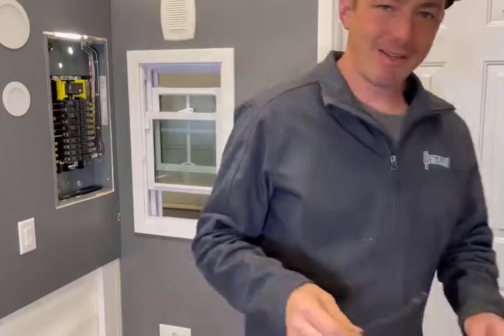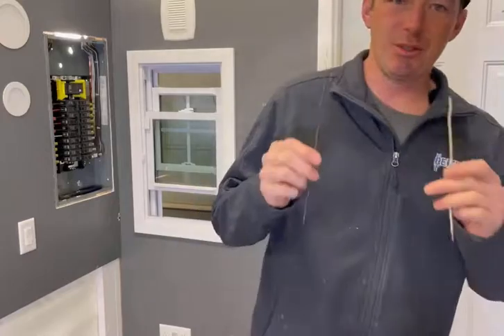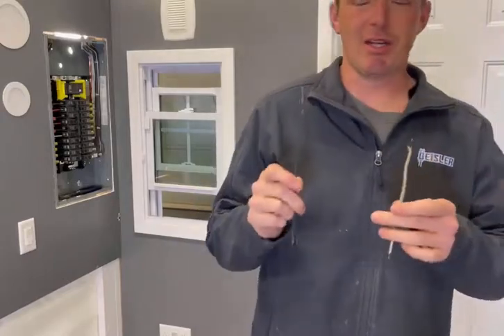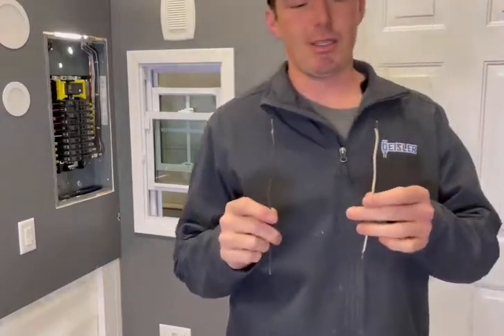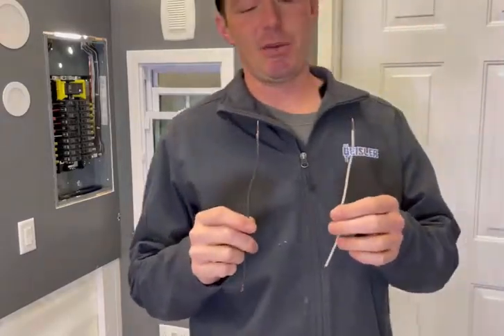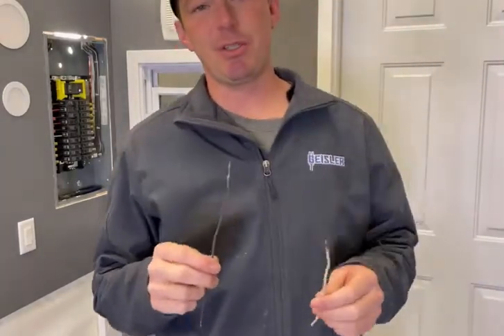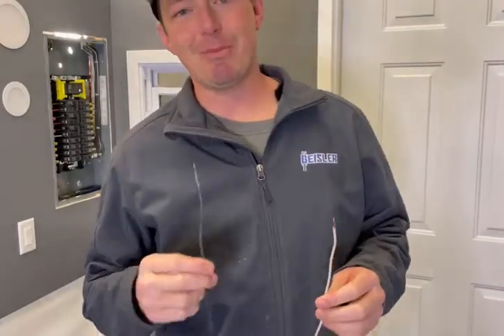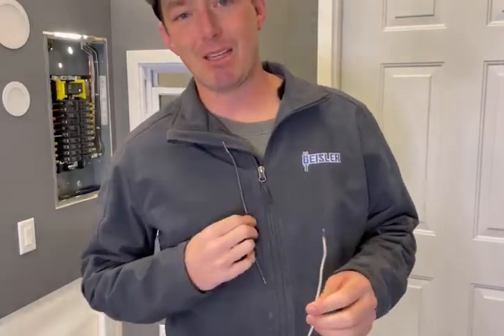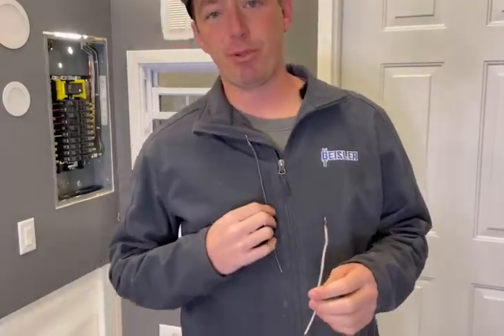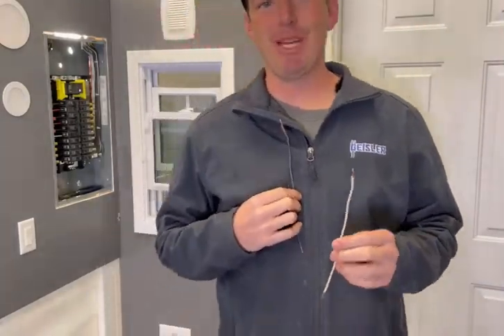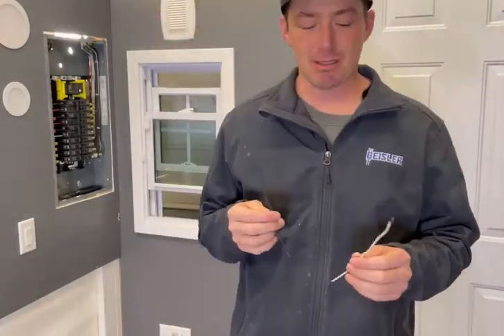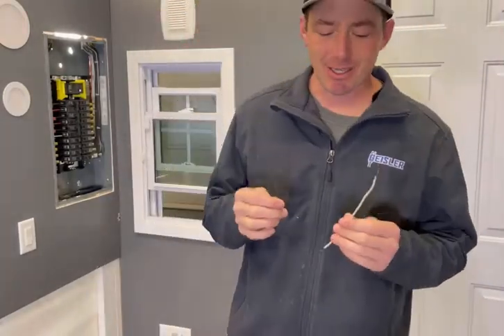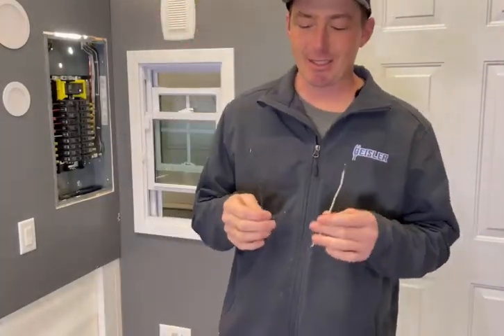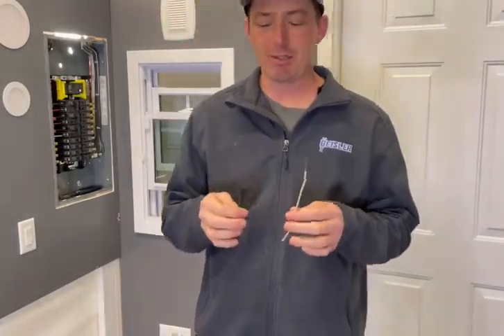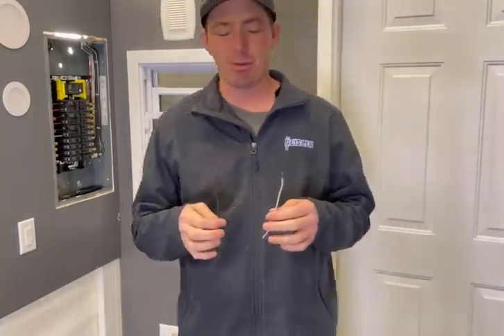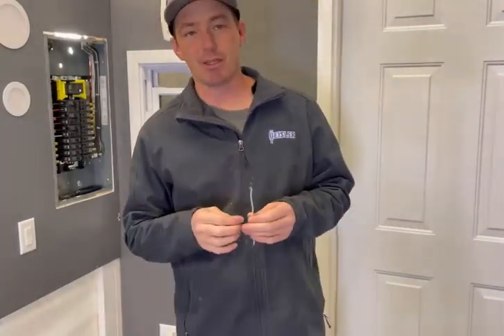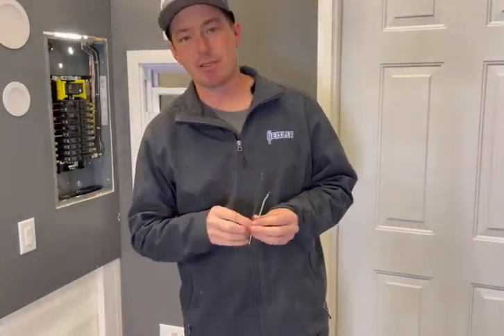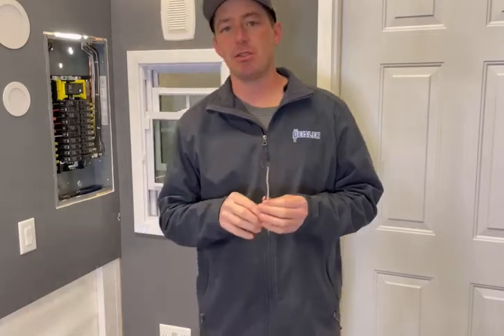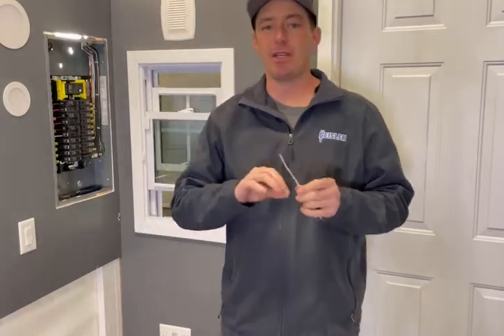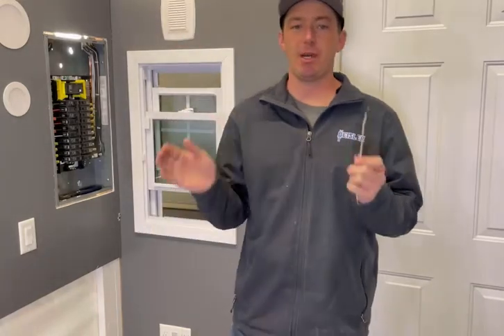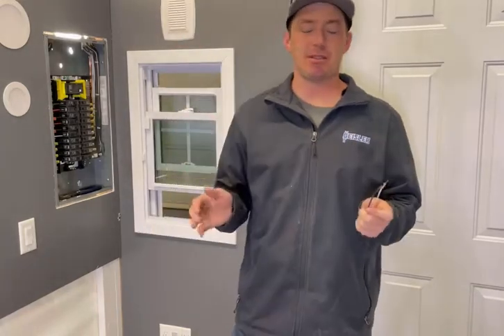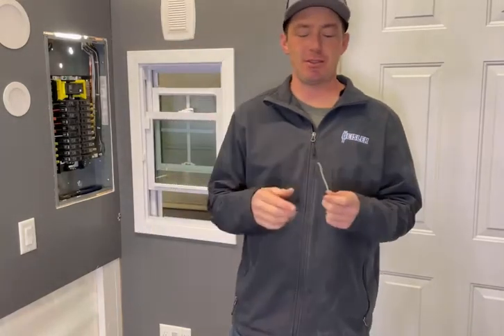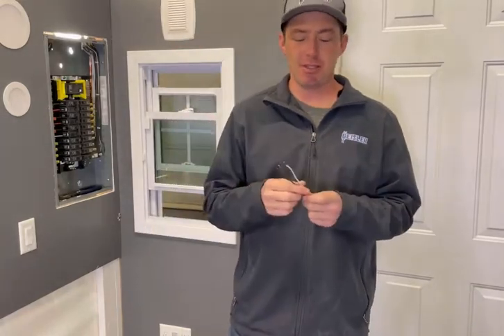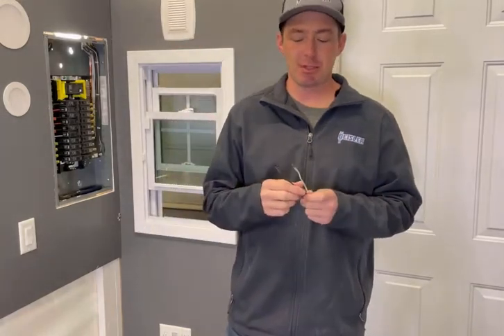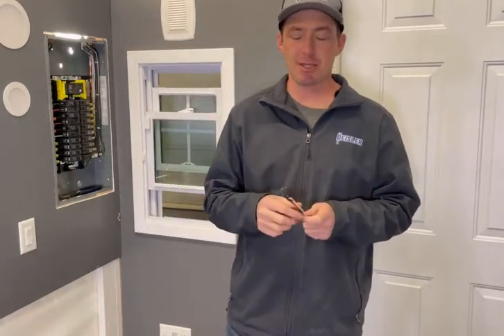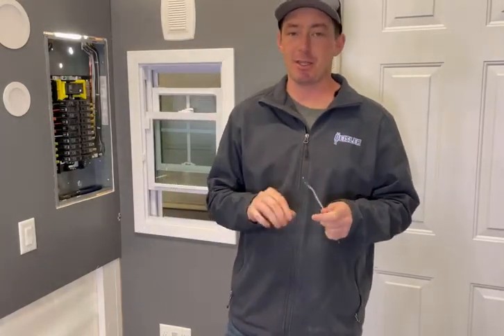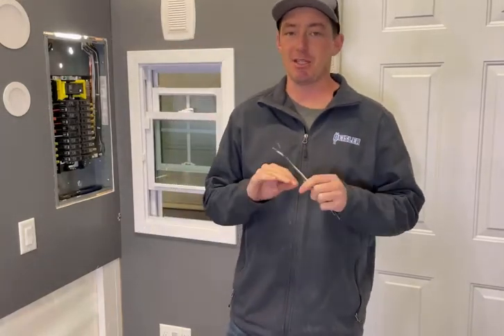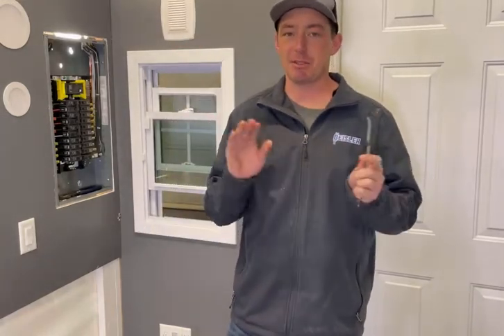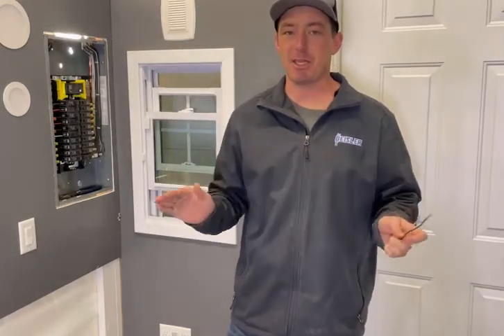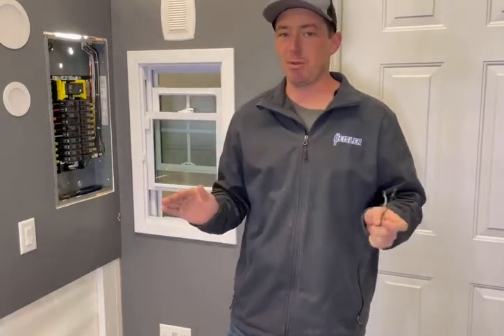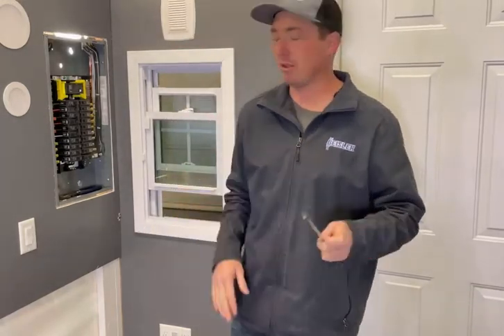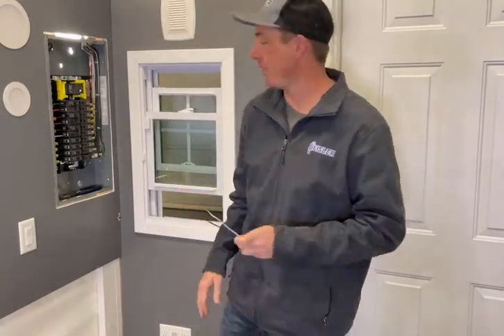I've got two wires here and I want to show you my approved means of connecting these two wires — and this goes for any wires. This is just a demonstration. I am not sponsored by anyone in this video.